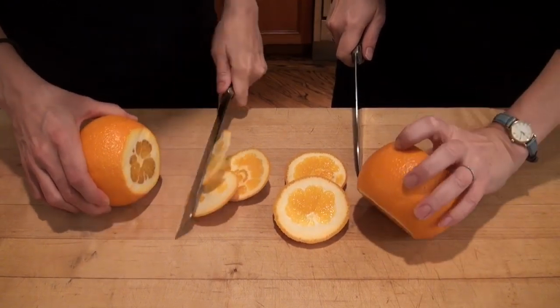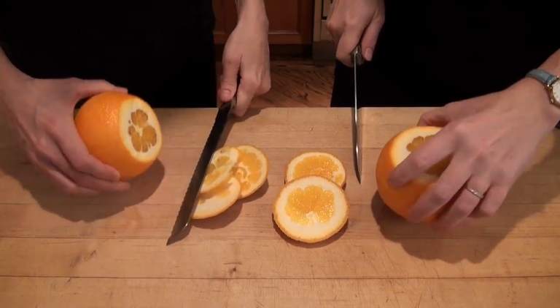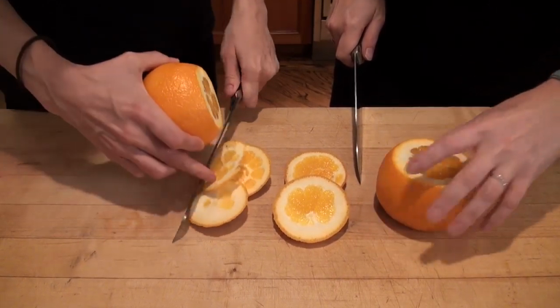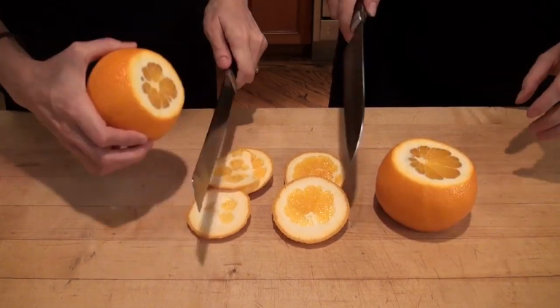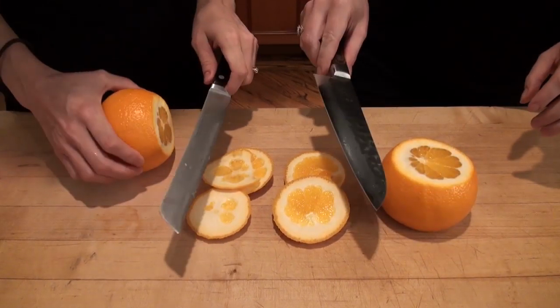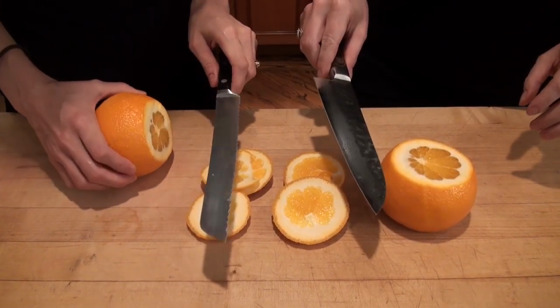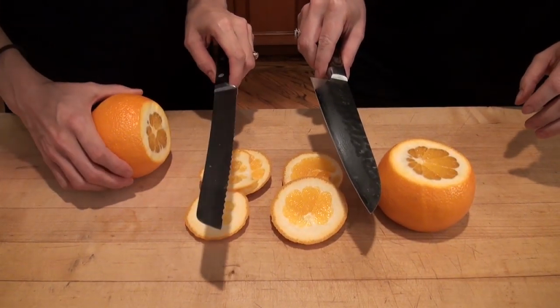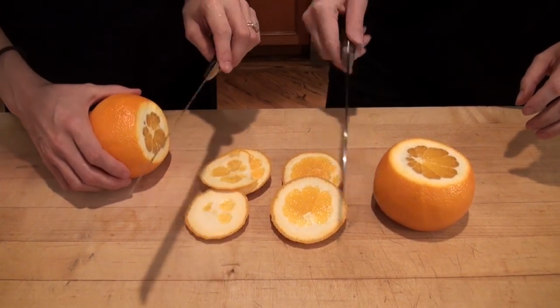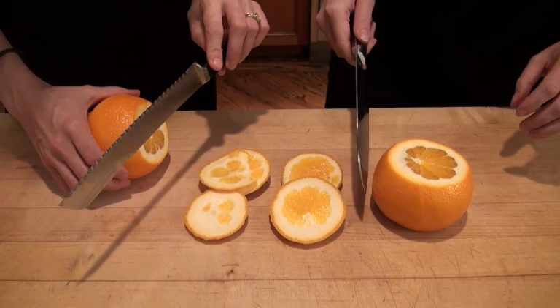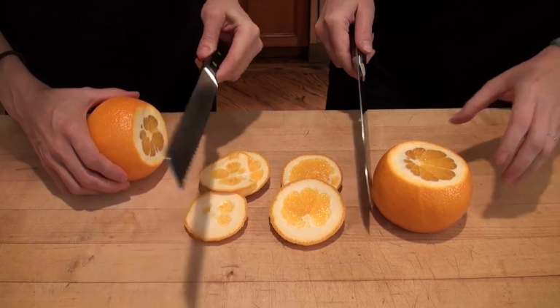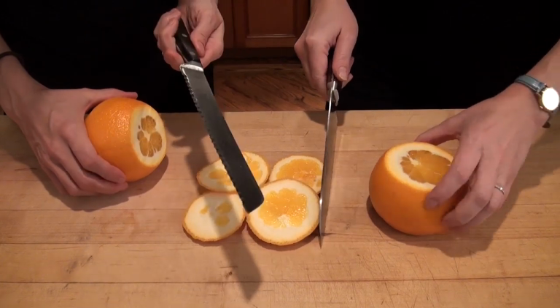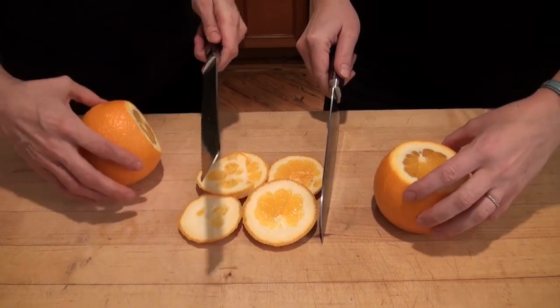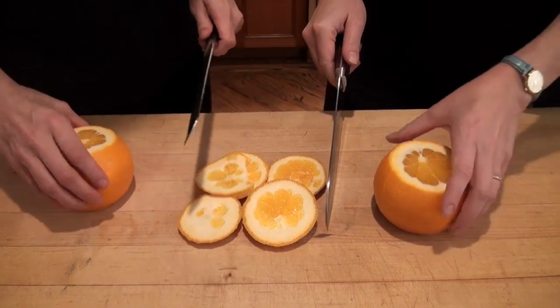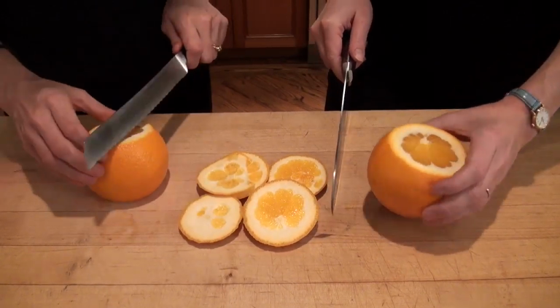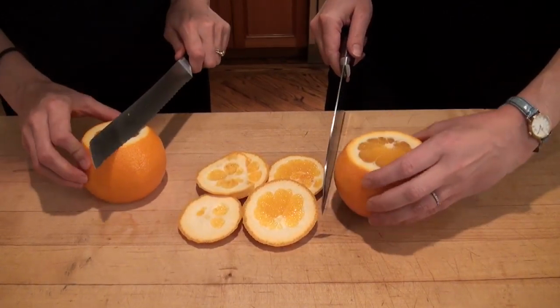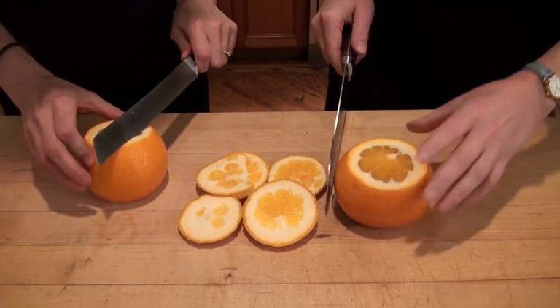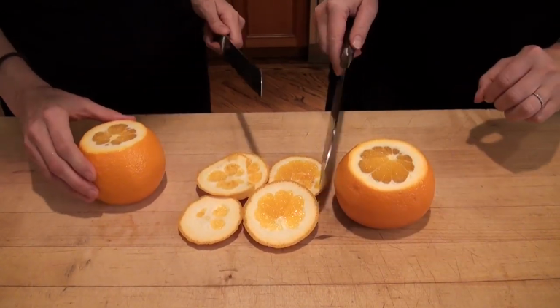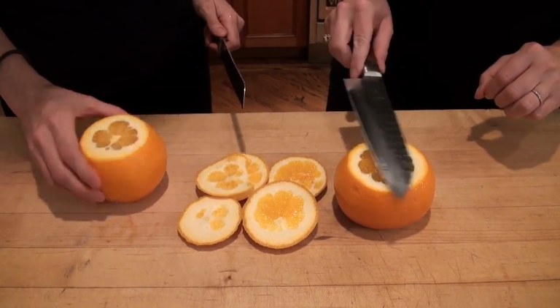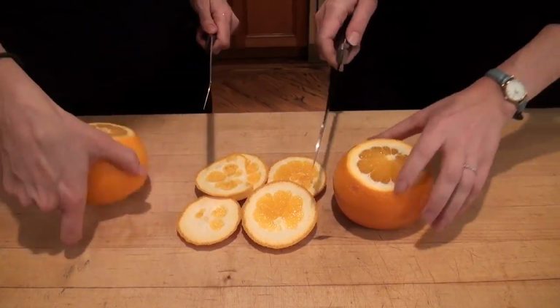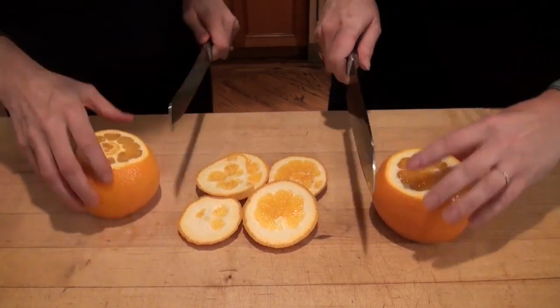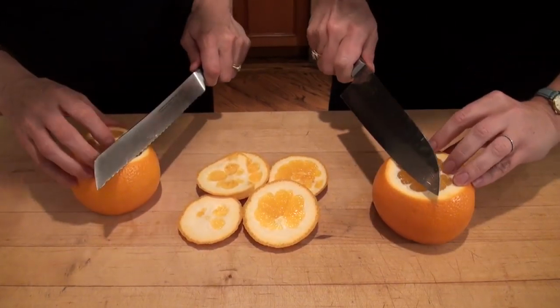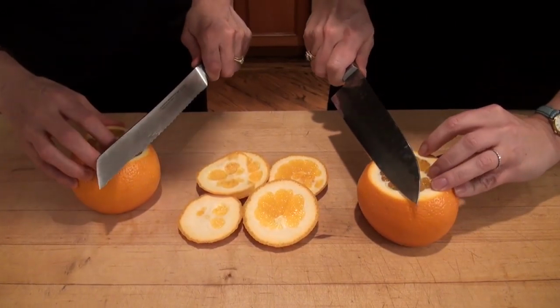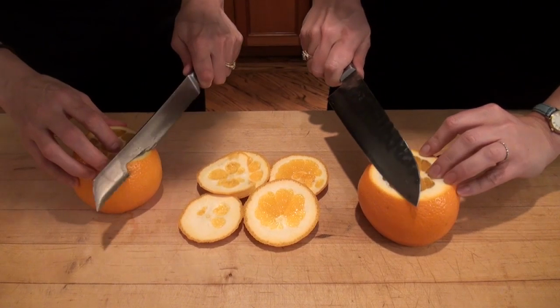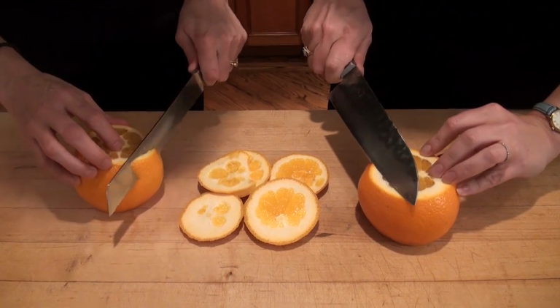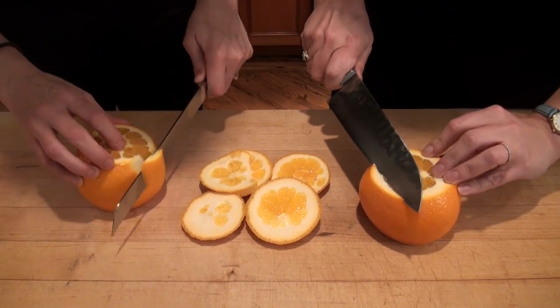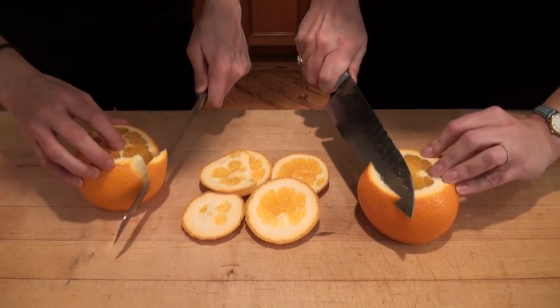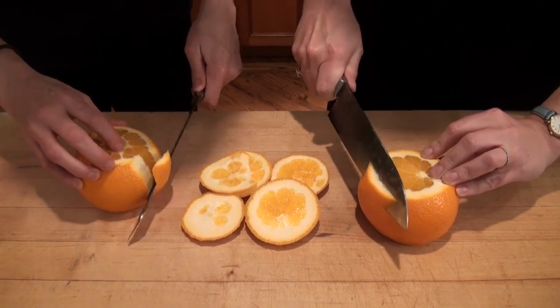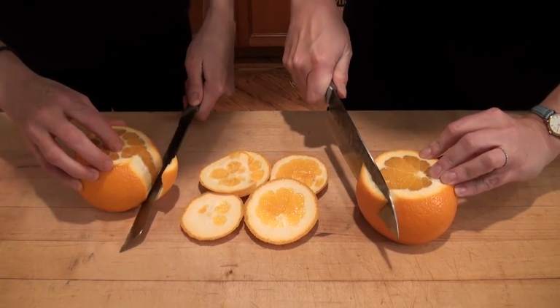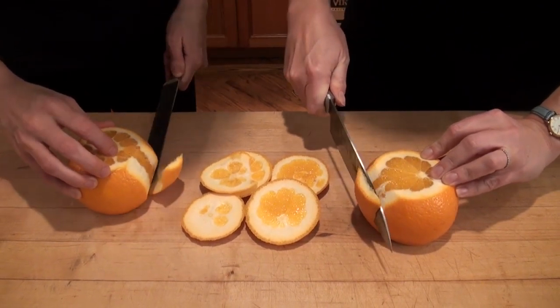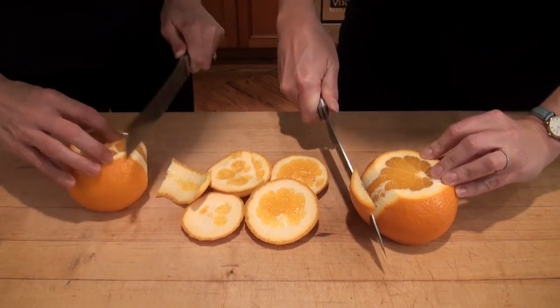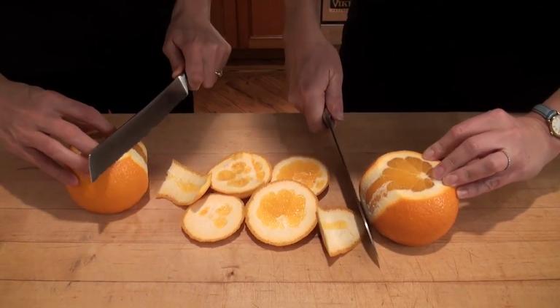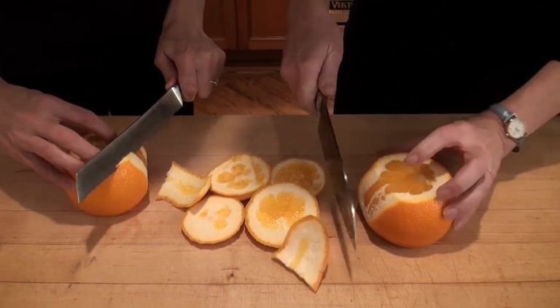Meryl's using a really nice sharp knife, and if you don't have one, you can use a bread knife like I'm using, which is serrated. So then you flip over the orange, flat side down, and you start to cut away the peel and the pith.